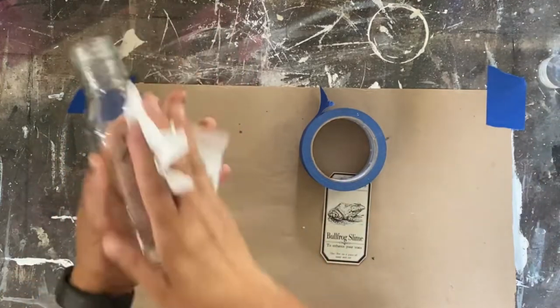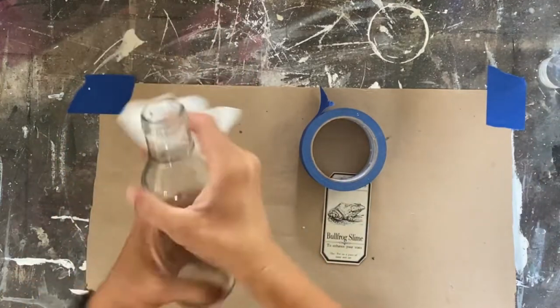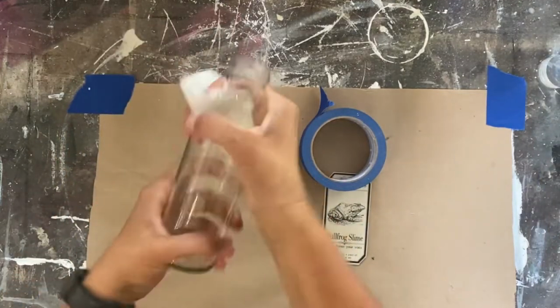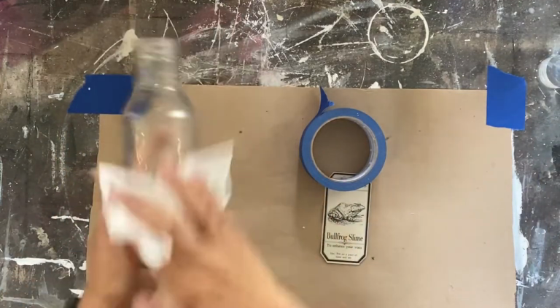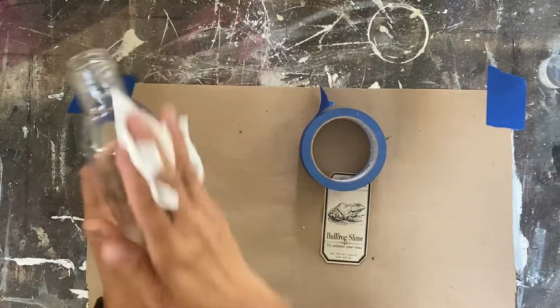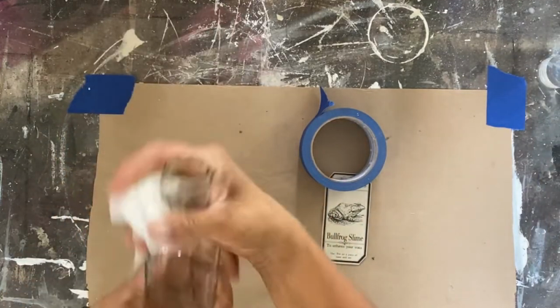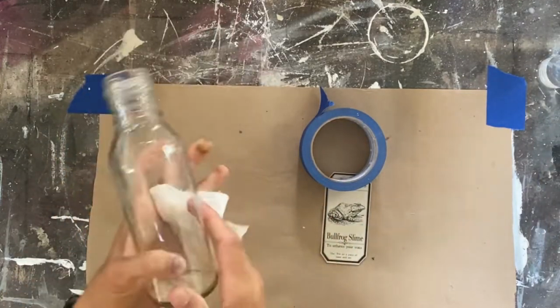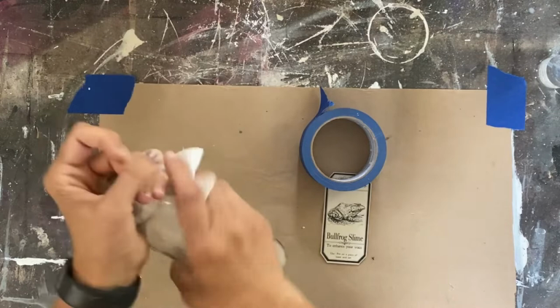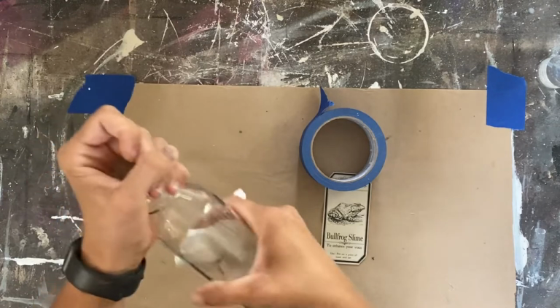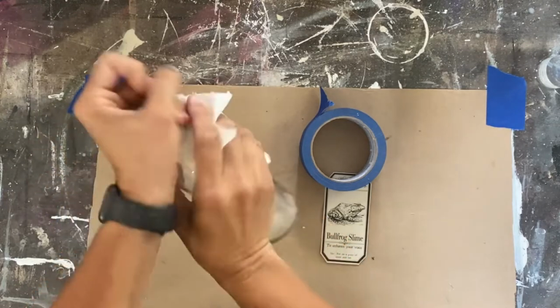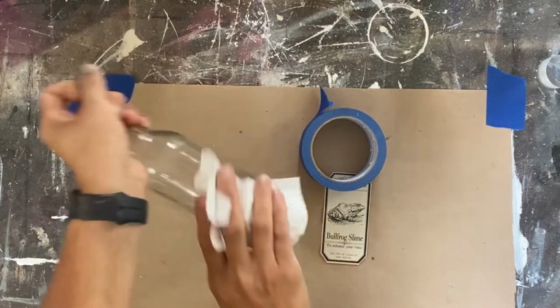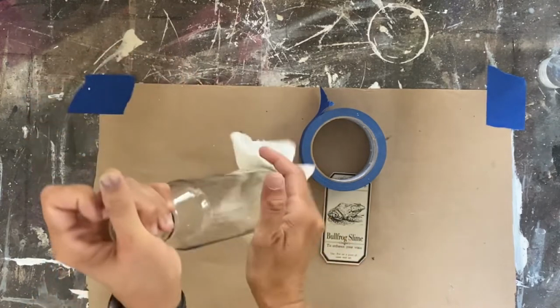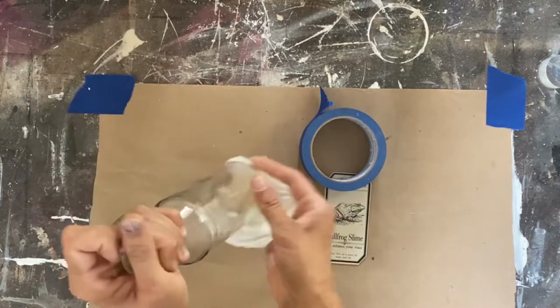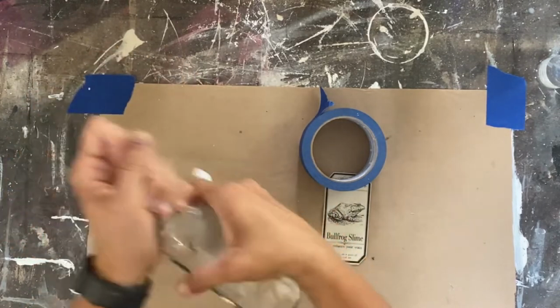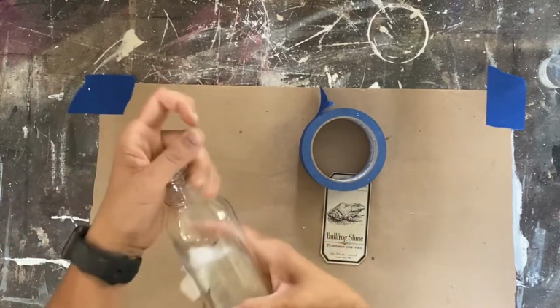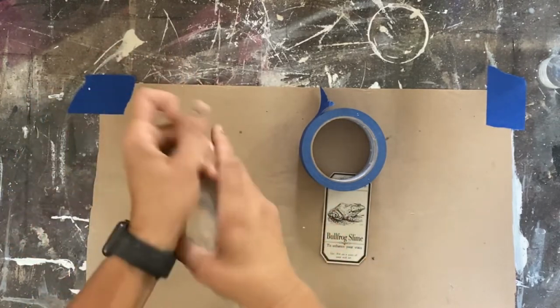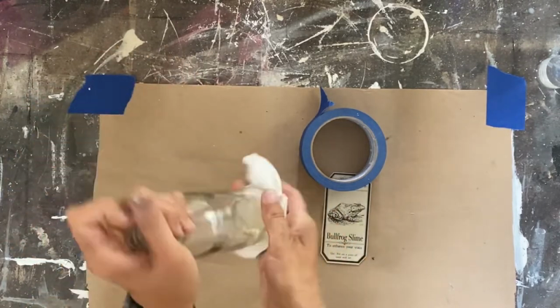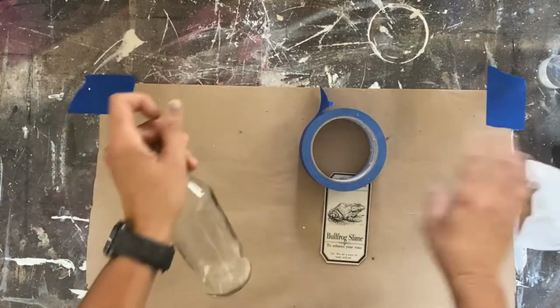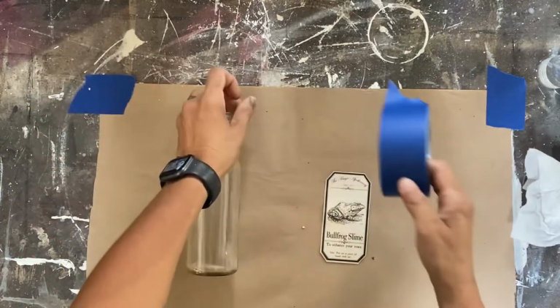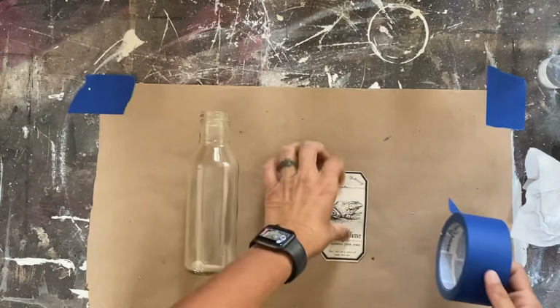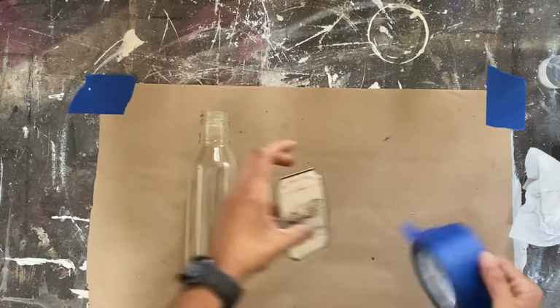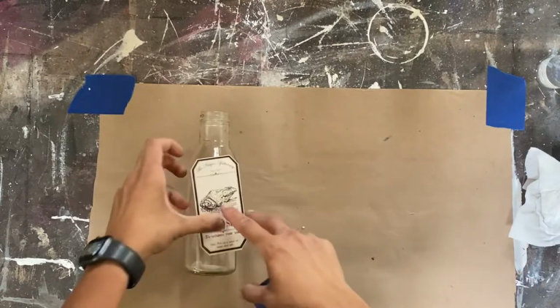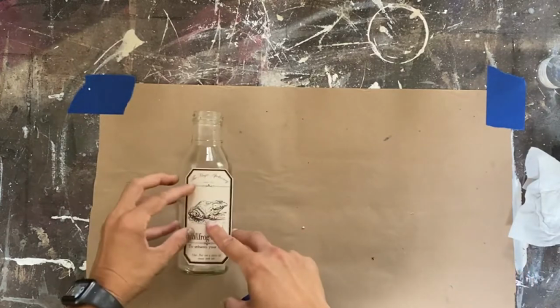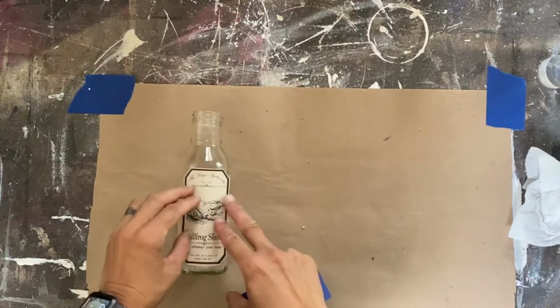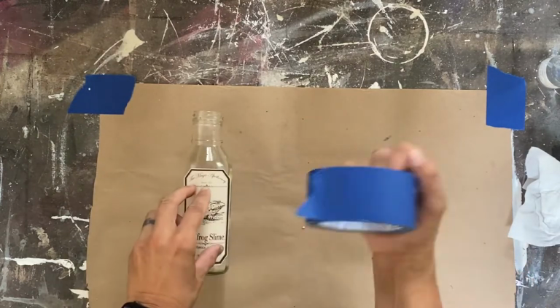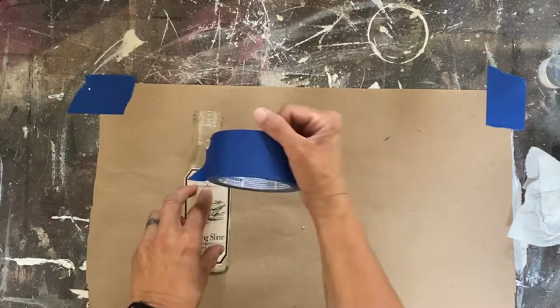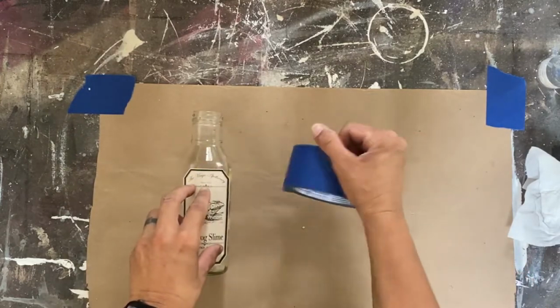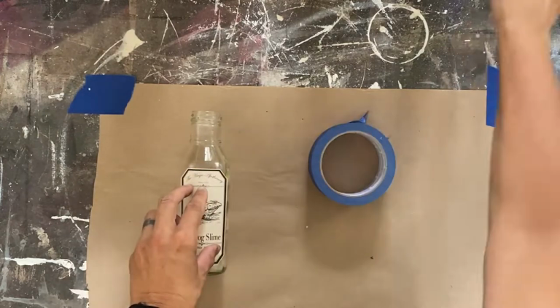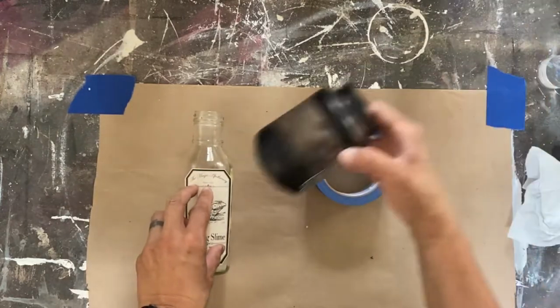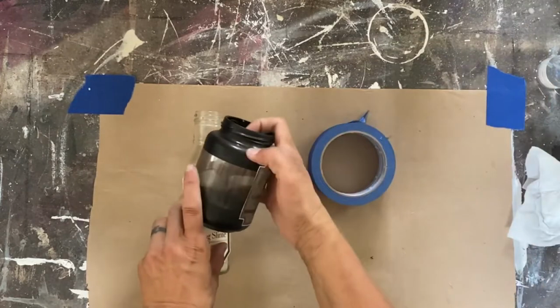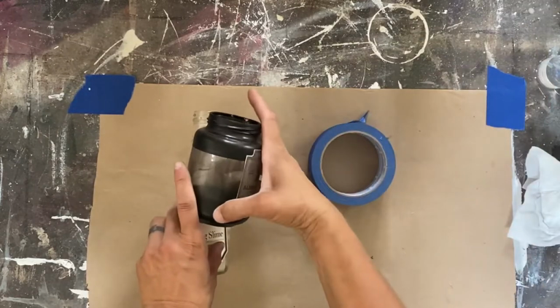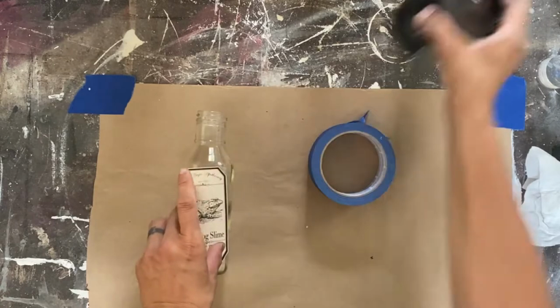This here is a sauce bottle that we had emptied out at the house. I ran it through the dishwasher and now I'm just wiping it down with some alcohol just to clean it off and get whatever might be on the outside off of there.